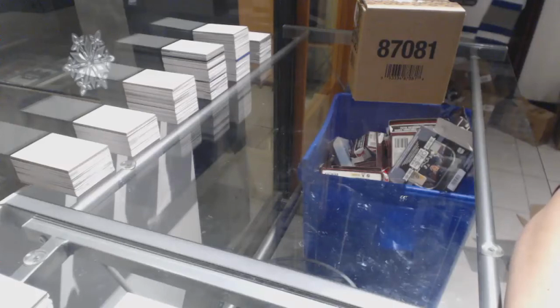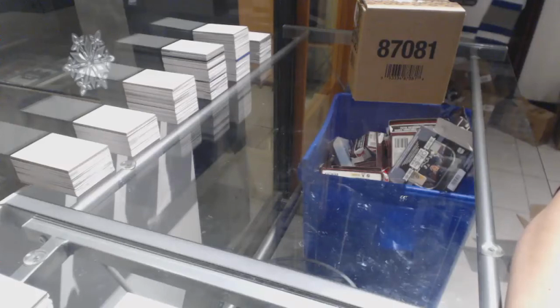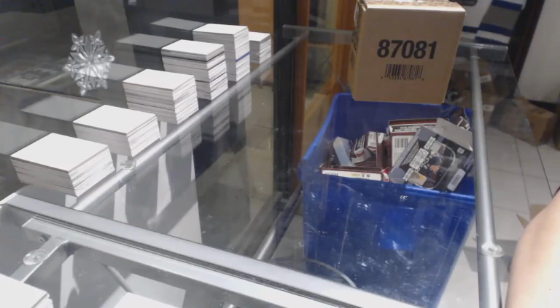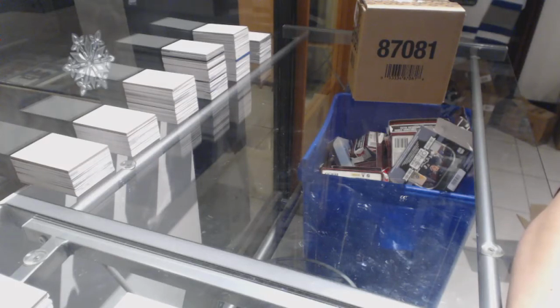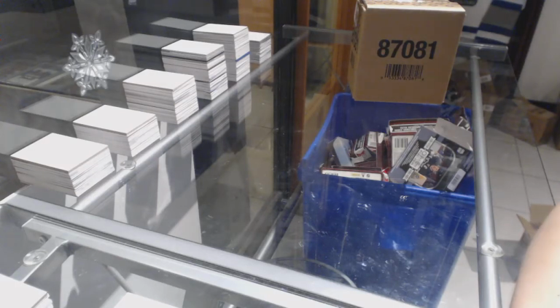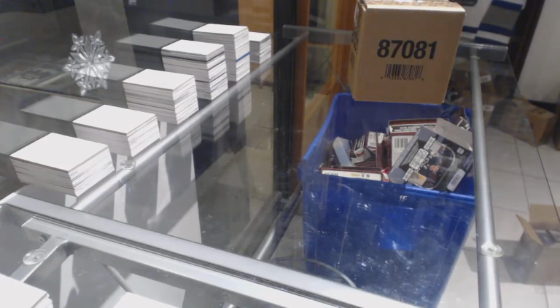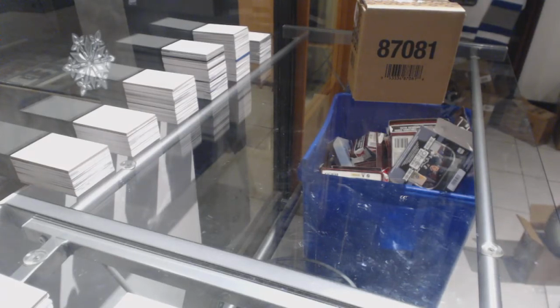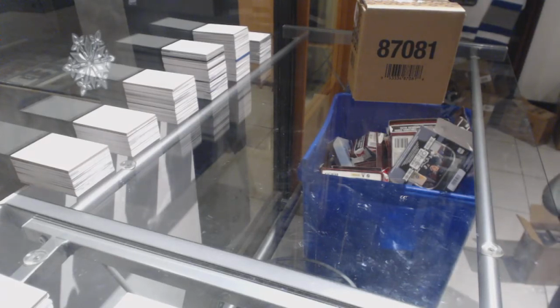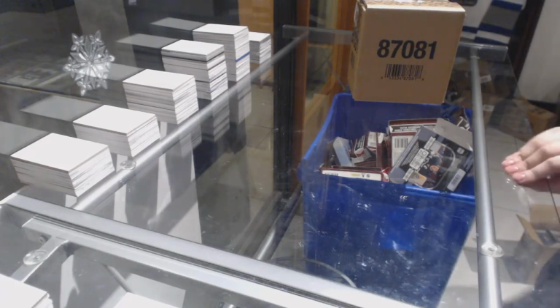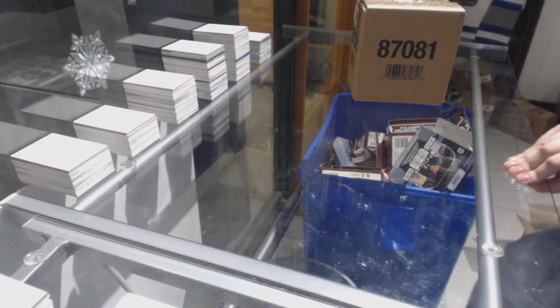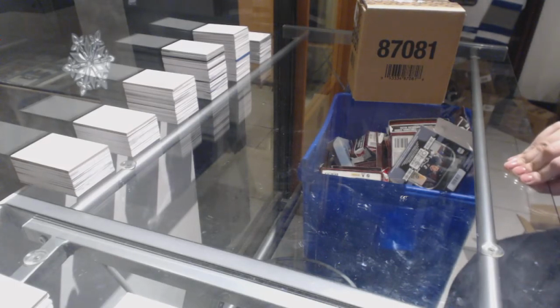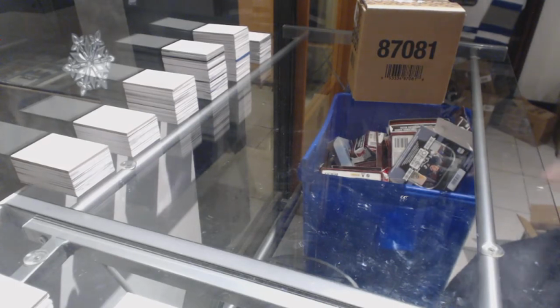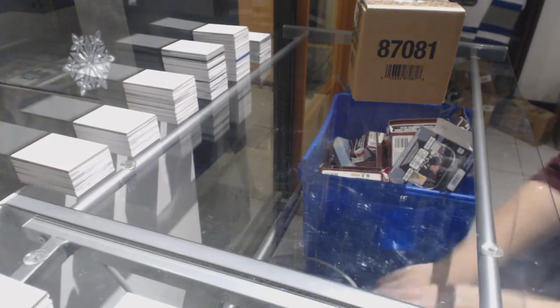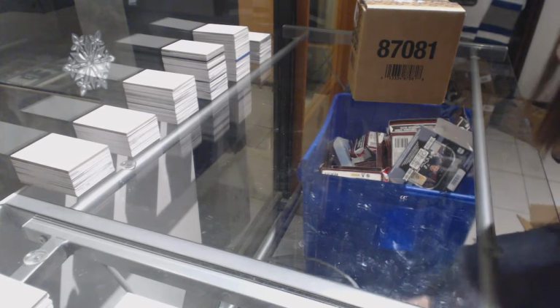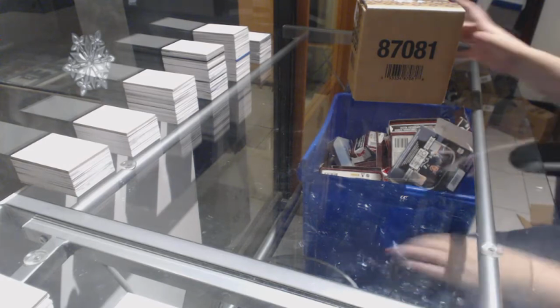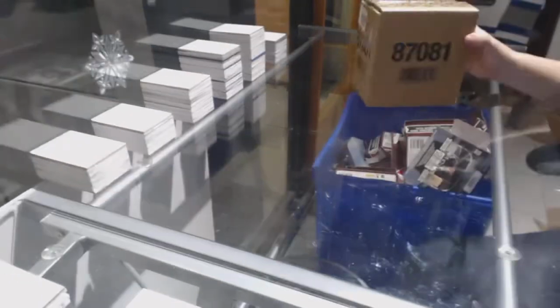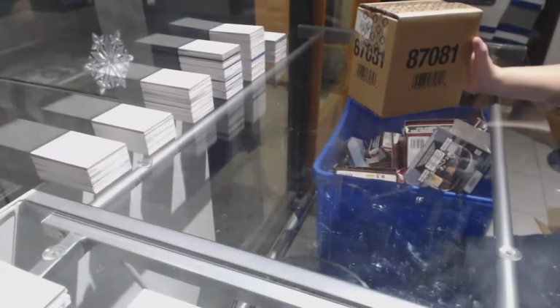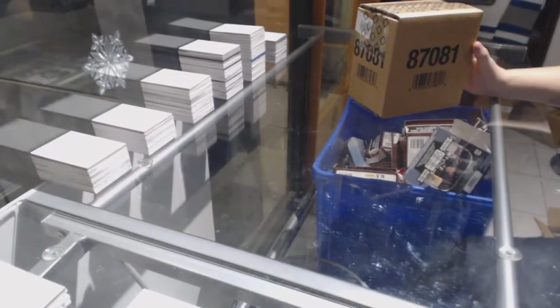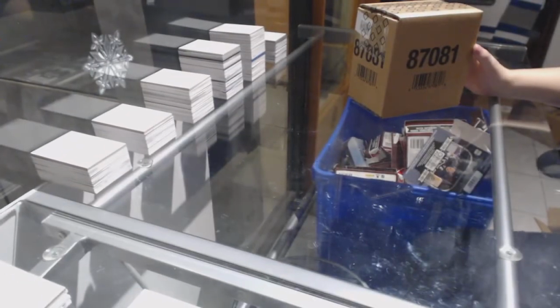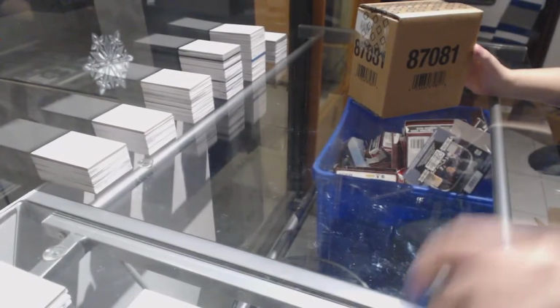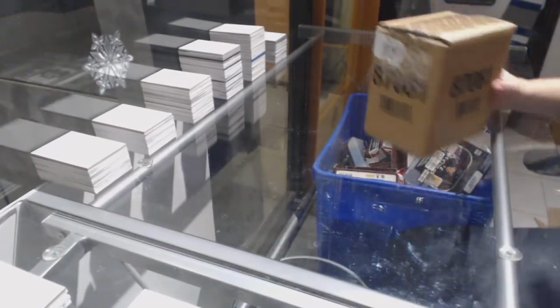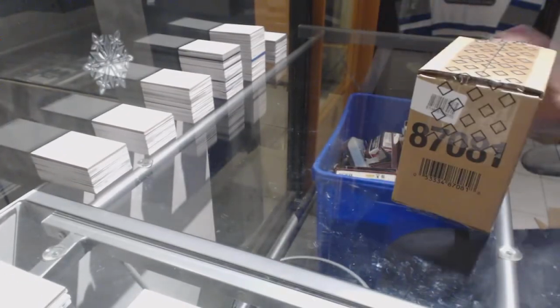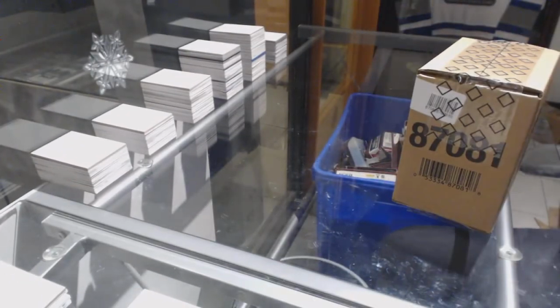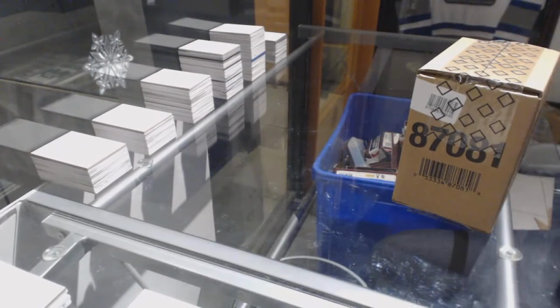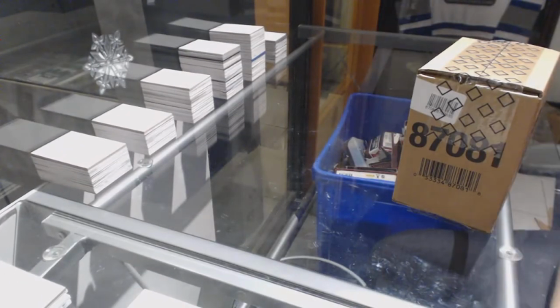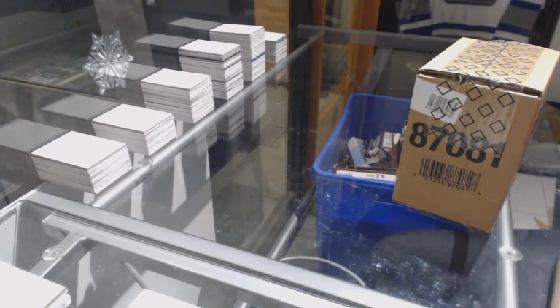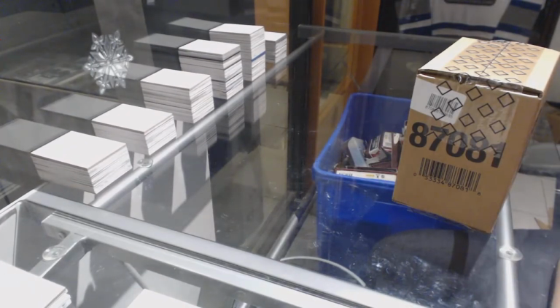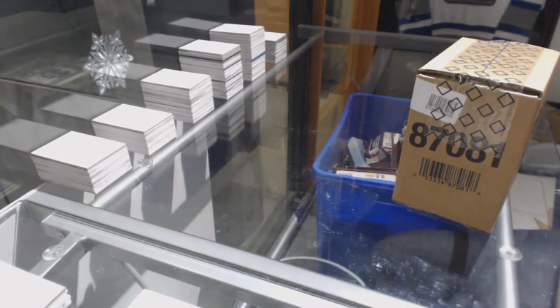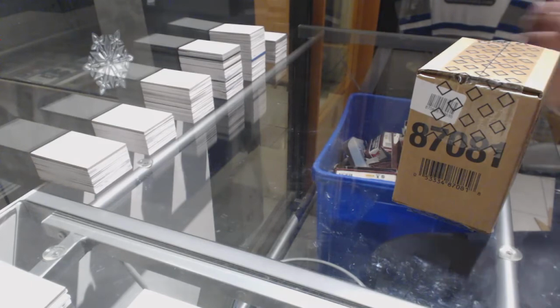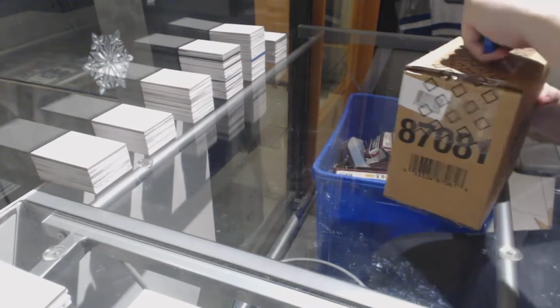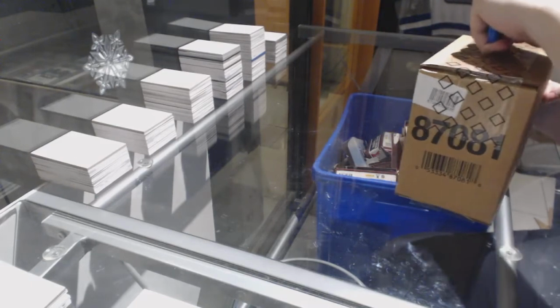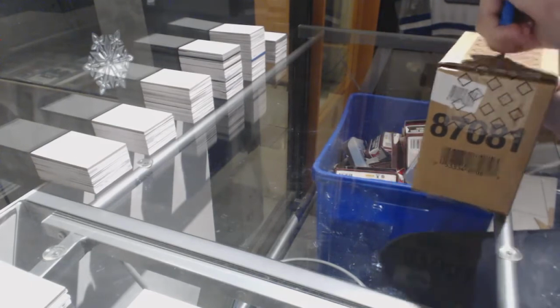Starting off with group break 80-90, we've got the 16-17 Upper Deck Black 5-Box Case Break. Best of luck to everybody.